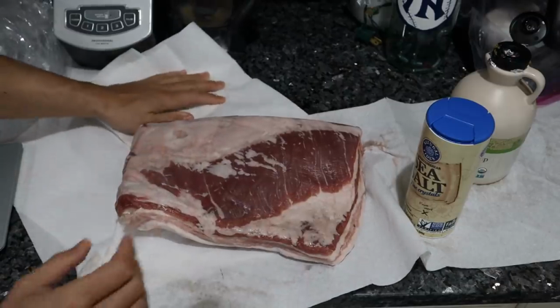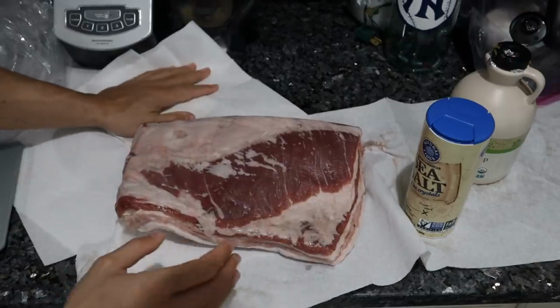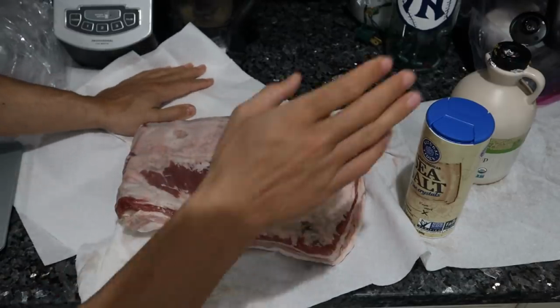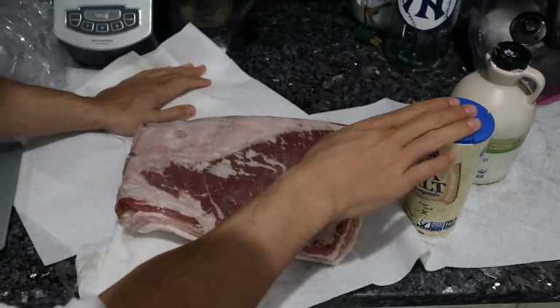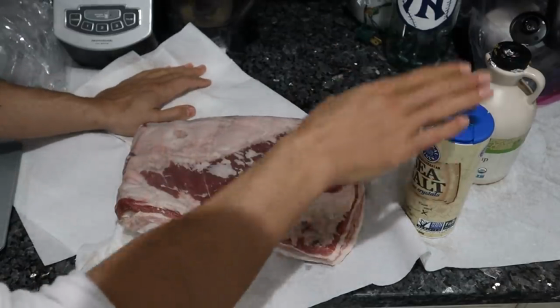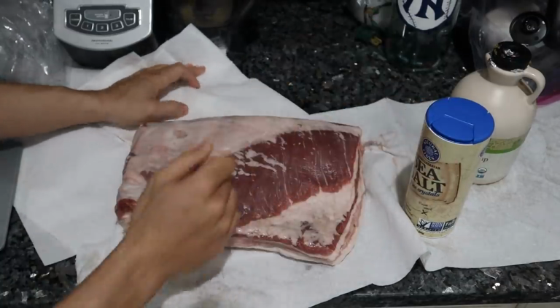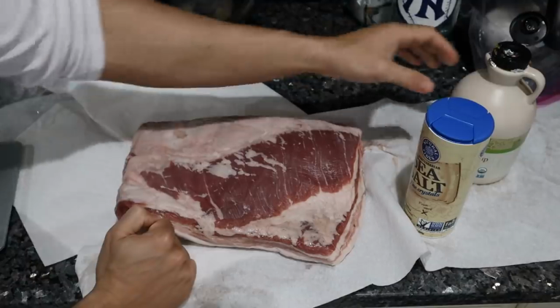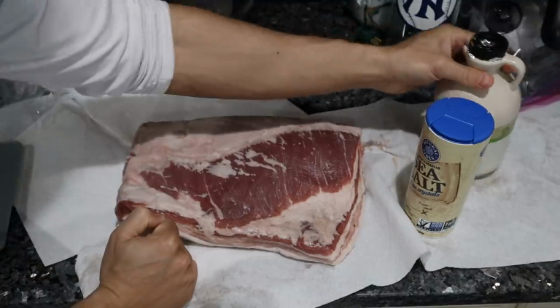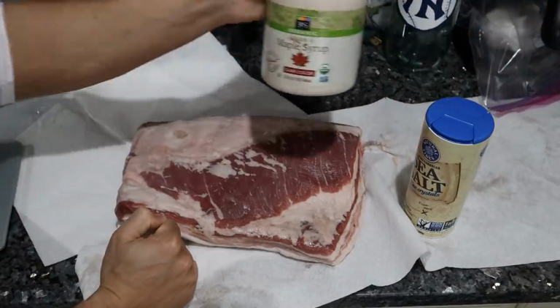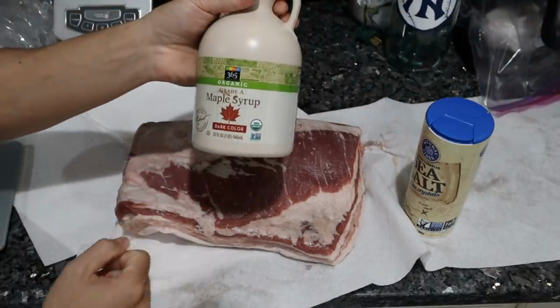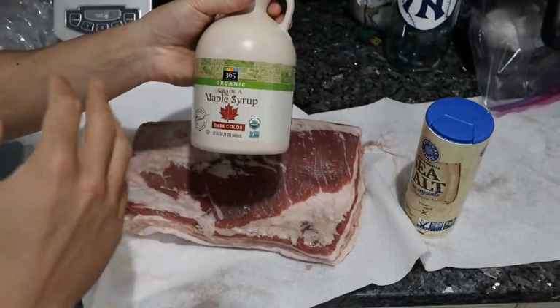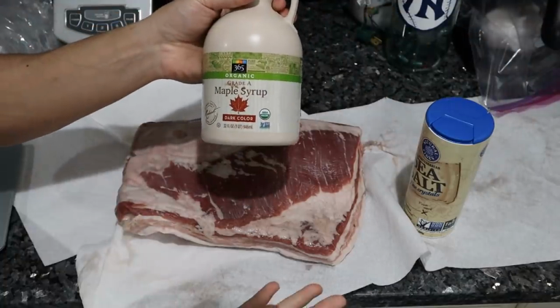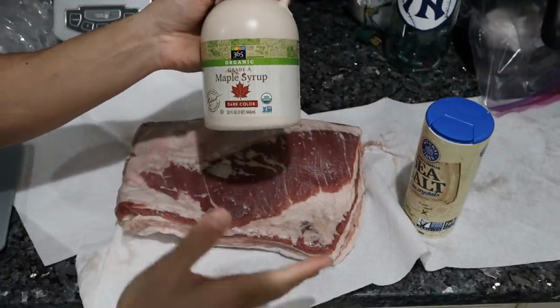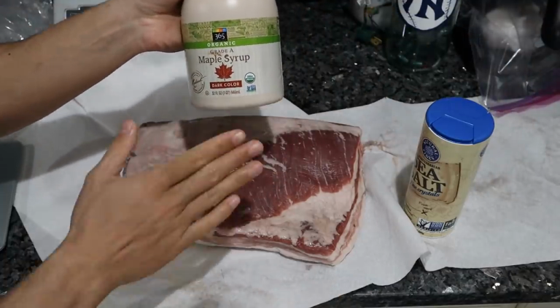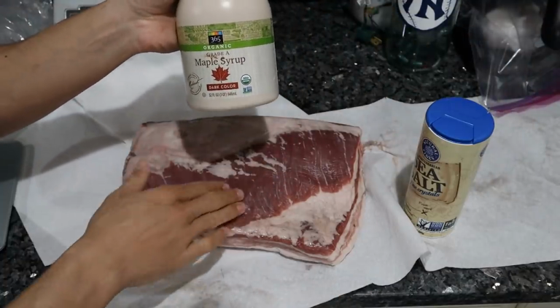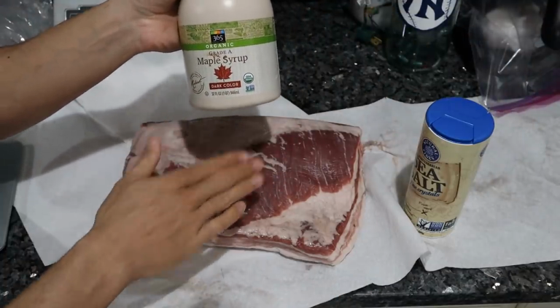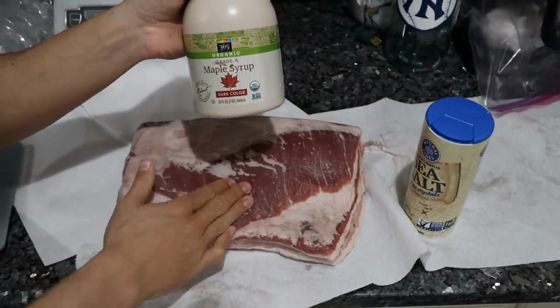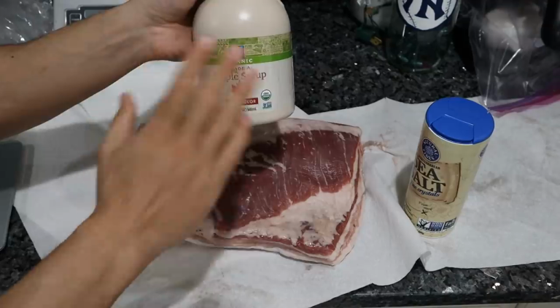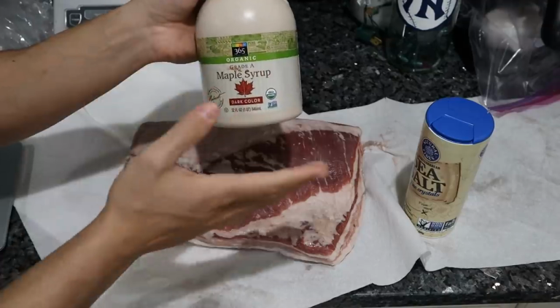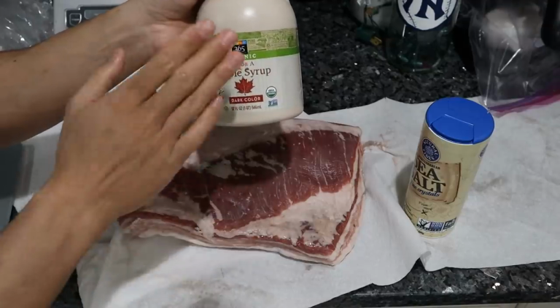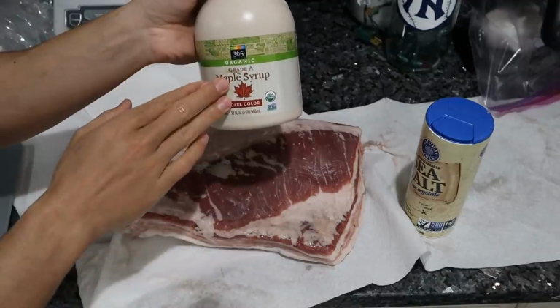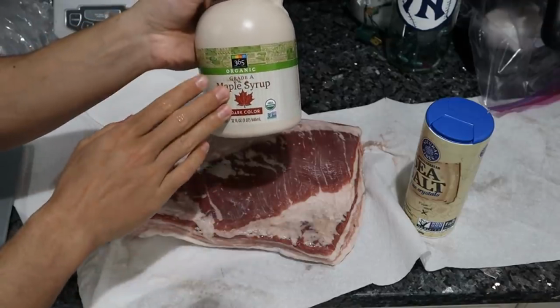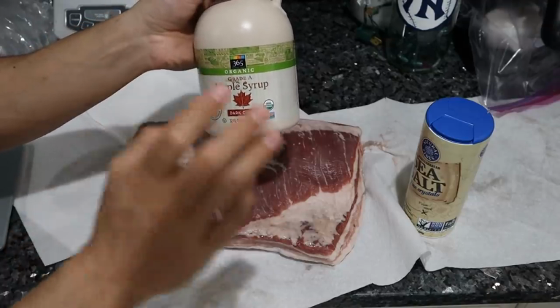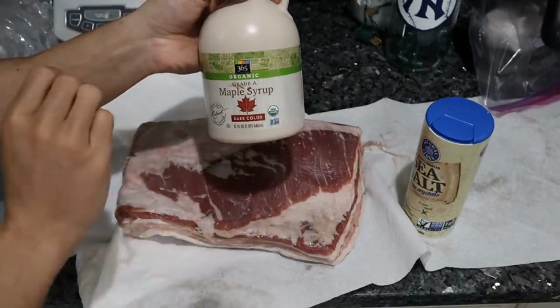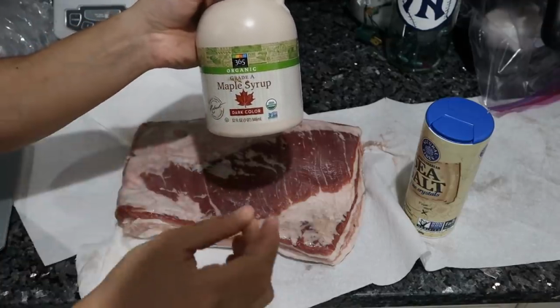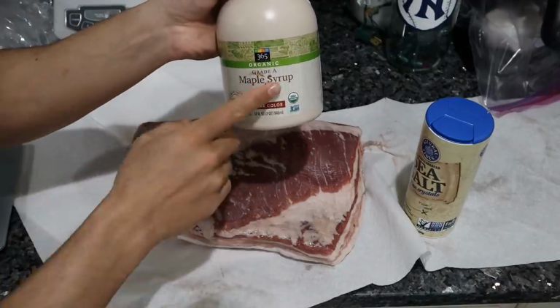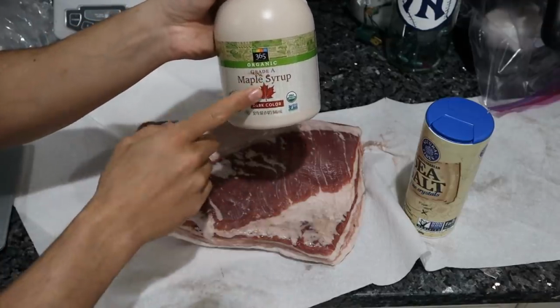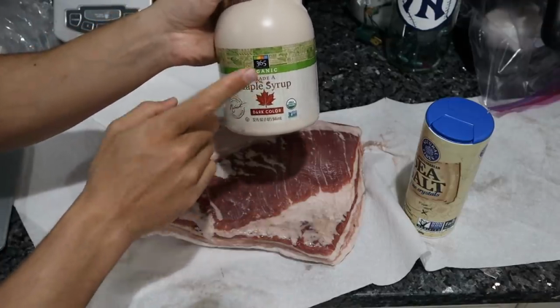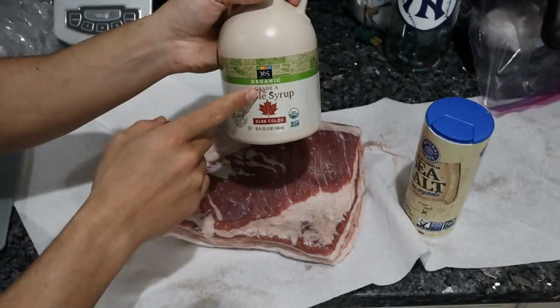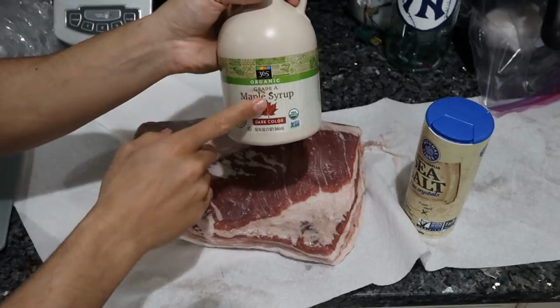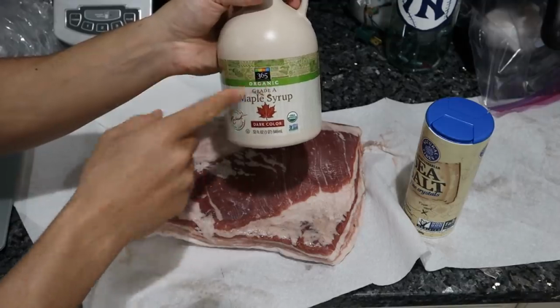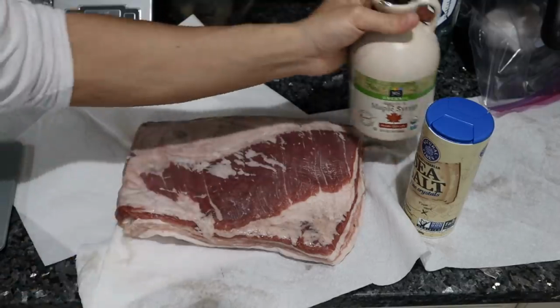So all we need is salt and a sweetener. I'm using maple syrup today. You could use raw honey, but since this is going to be cooked, I don't really care. I really like the flavor of this — it gives it a breakfast vibe. If you haven't had legitimate maple syrup, it's really good stuff.